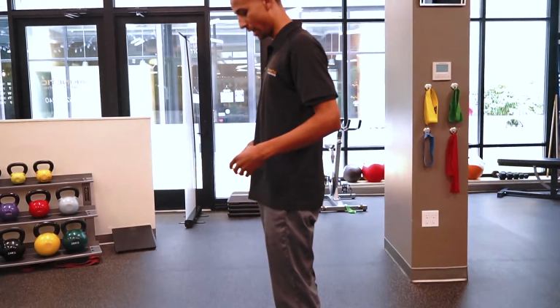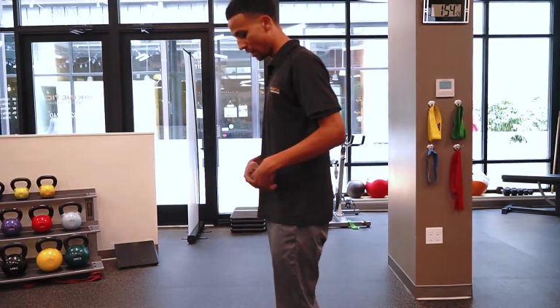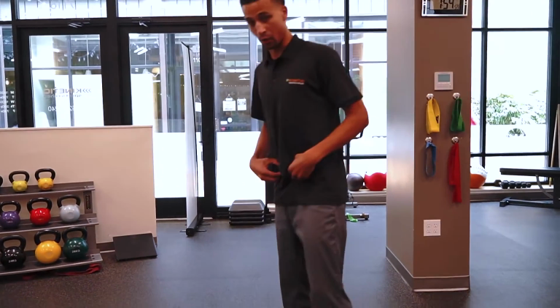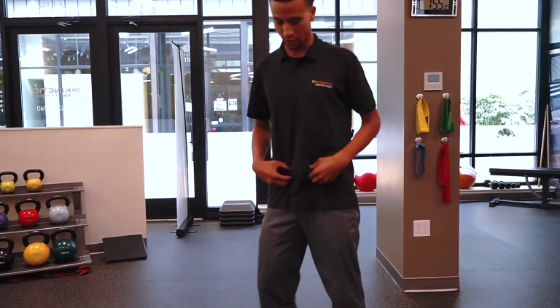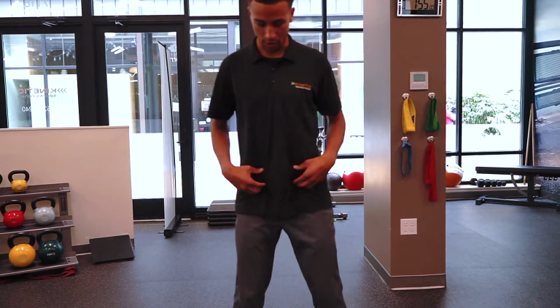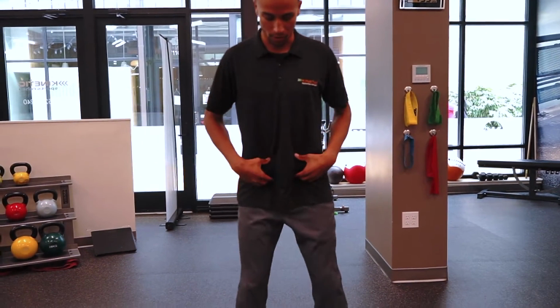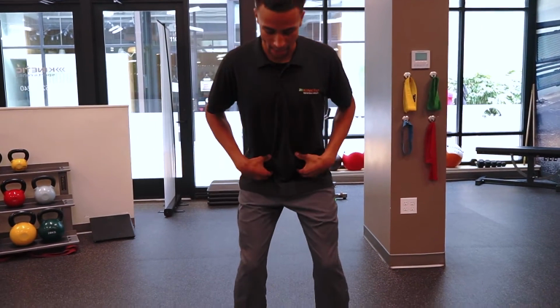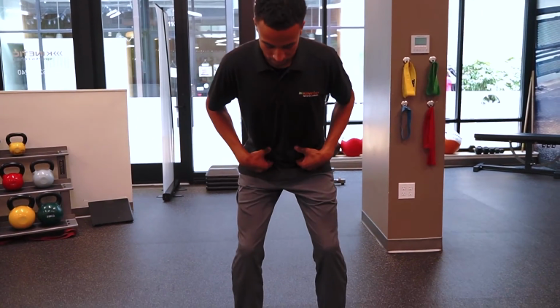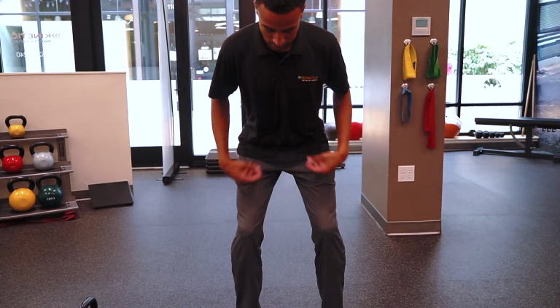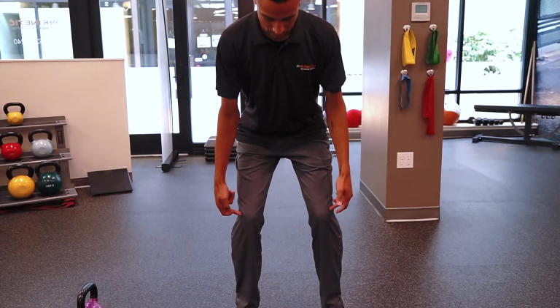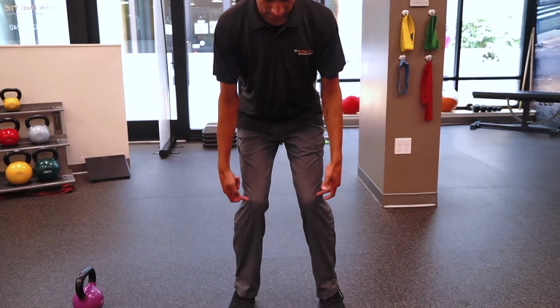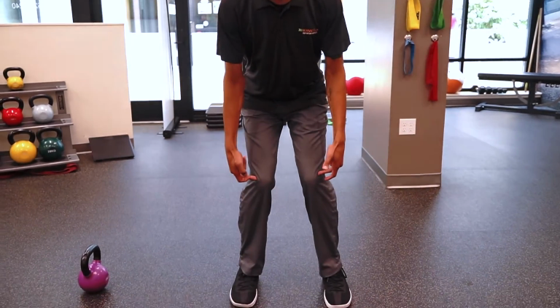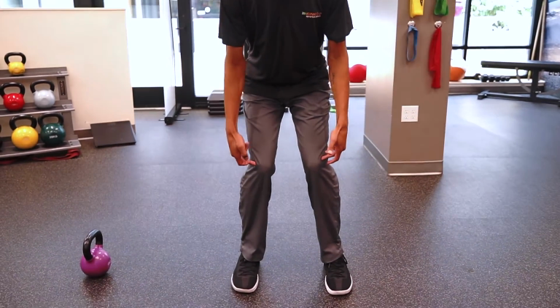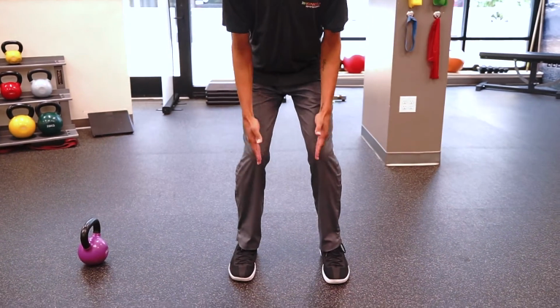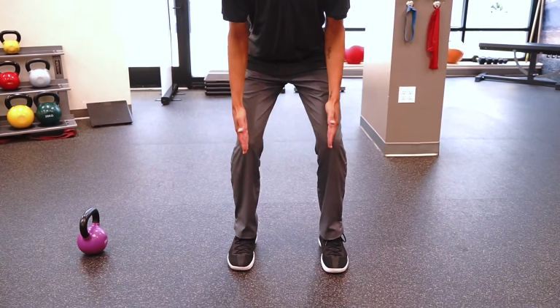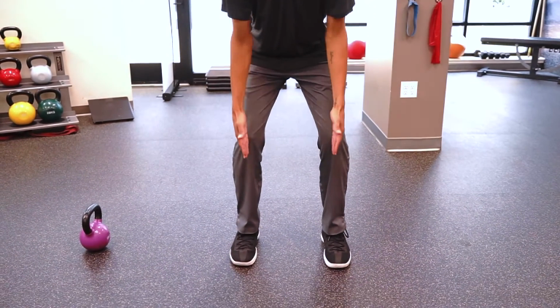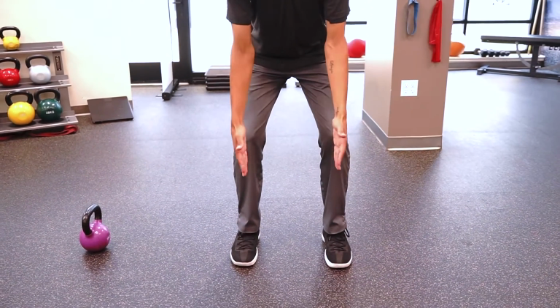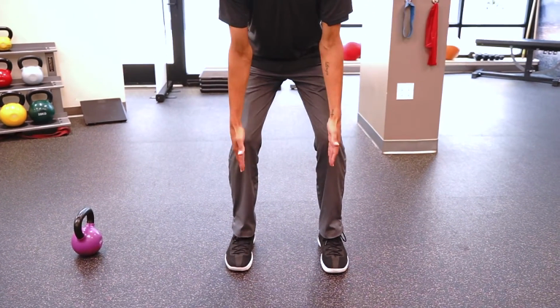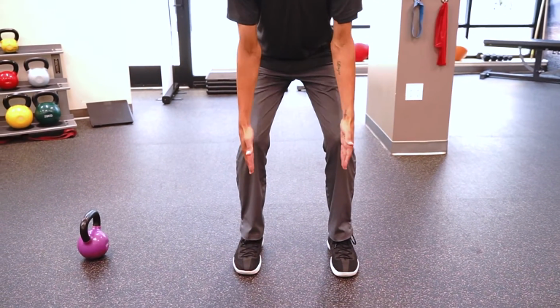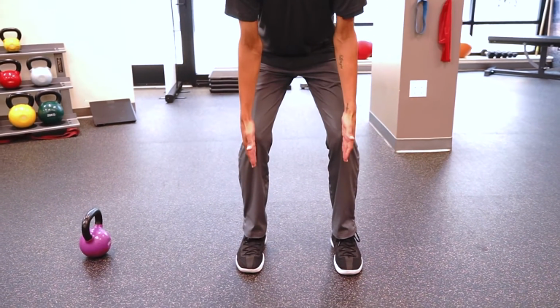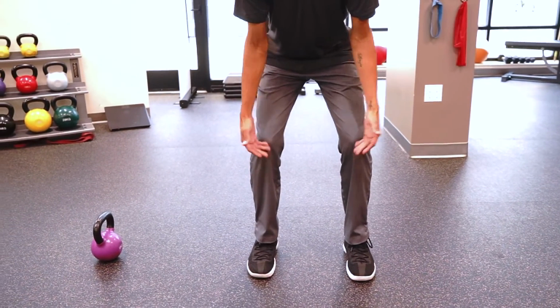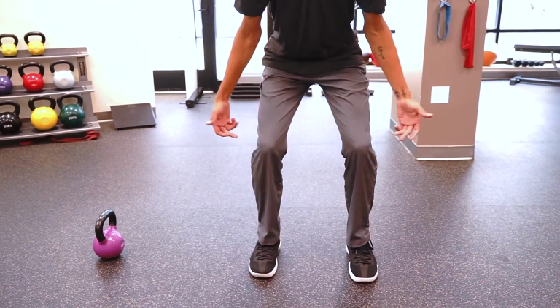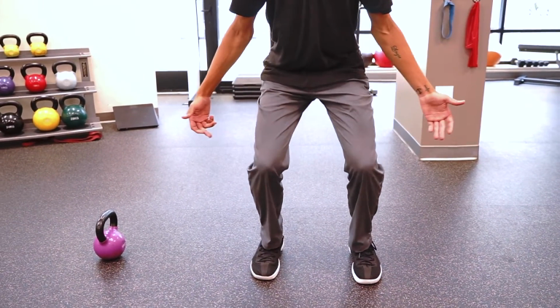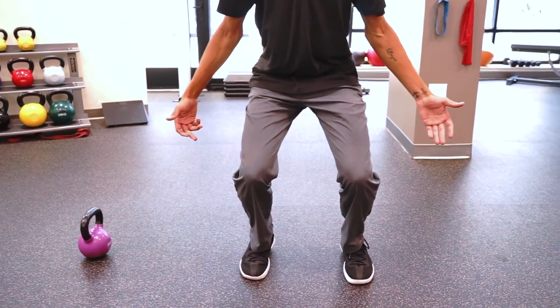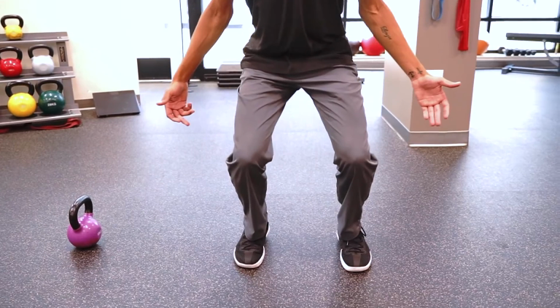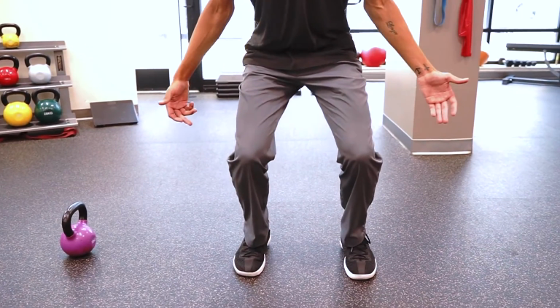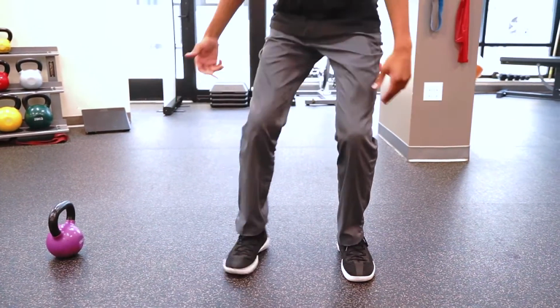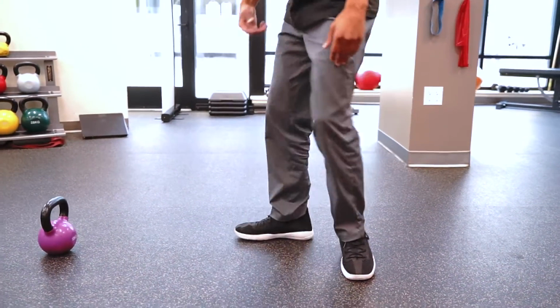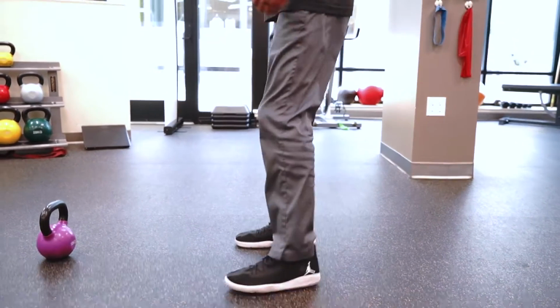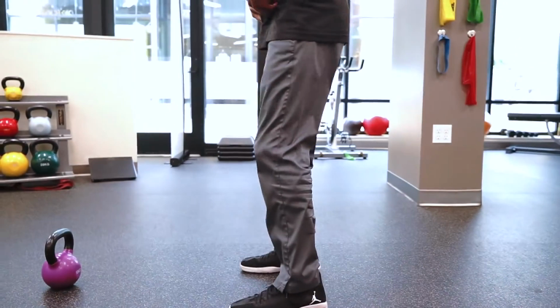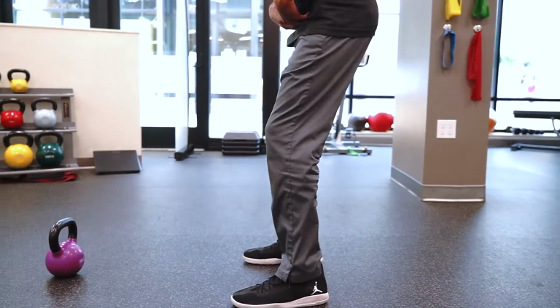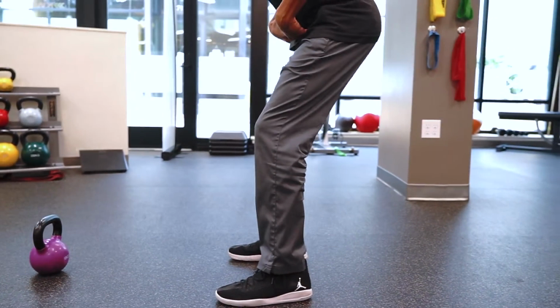So again, you want to make sure as you go down the knees don't cave in like this. They stay over the second or third toes and they don't come forward. So keep the weight back in the heels.